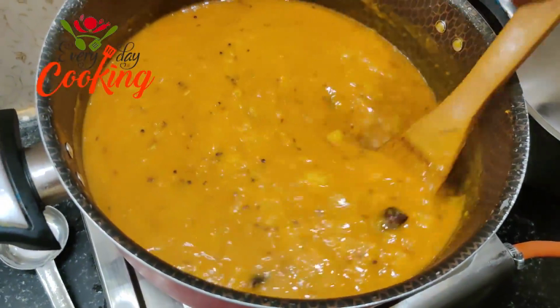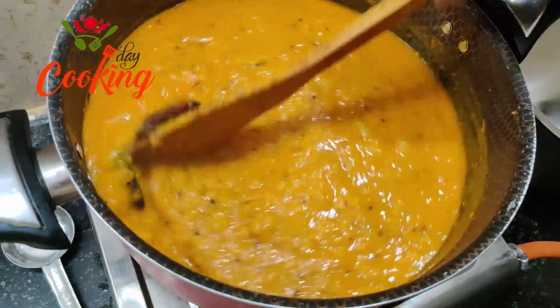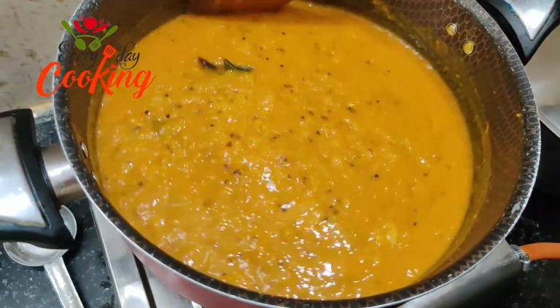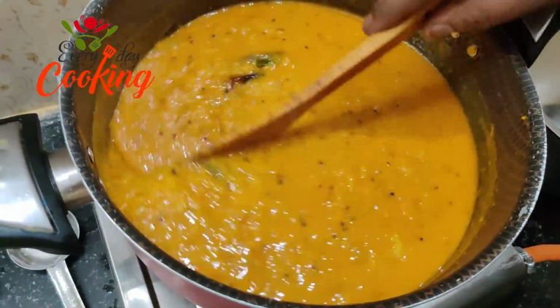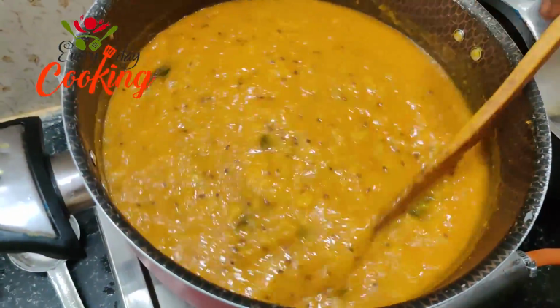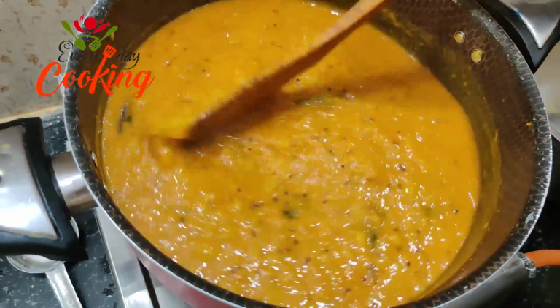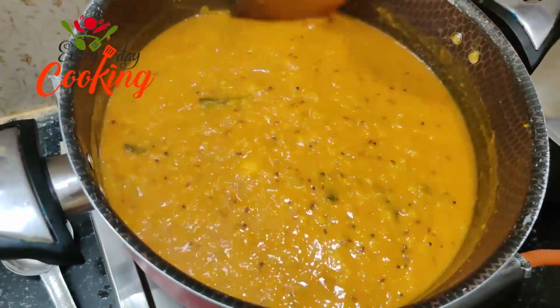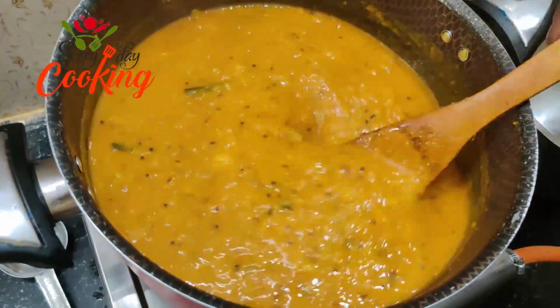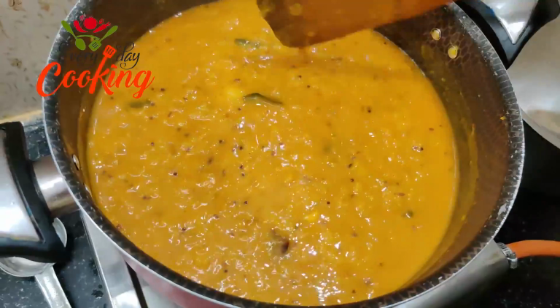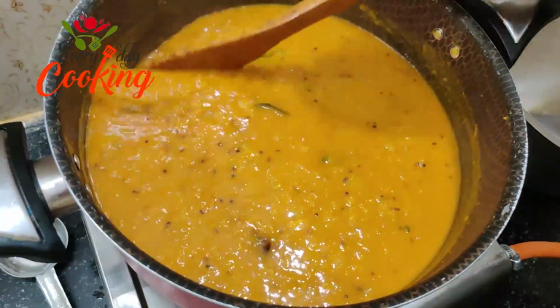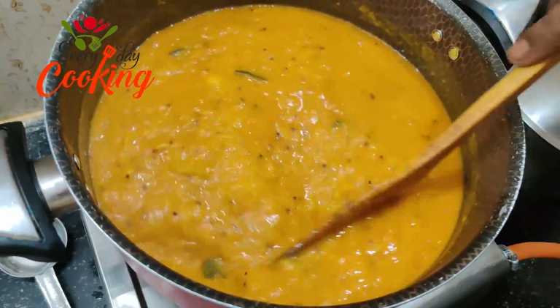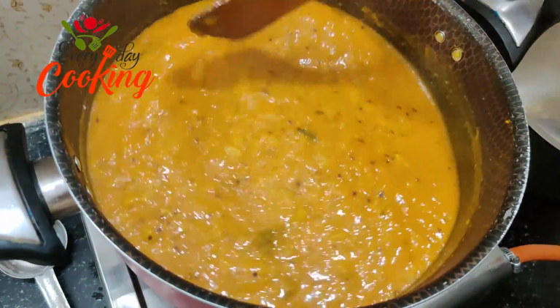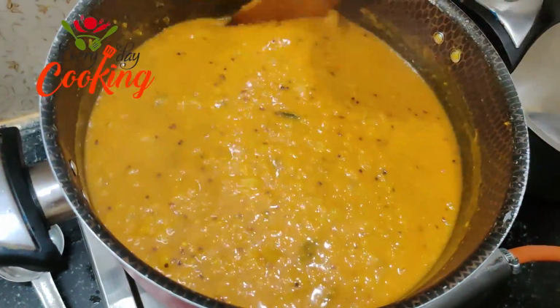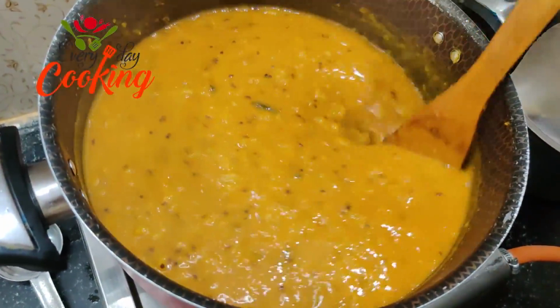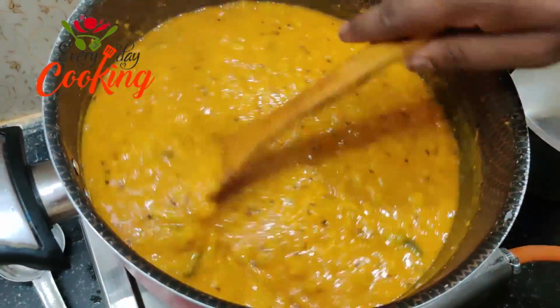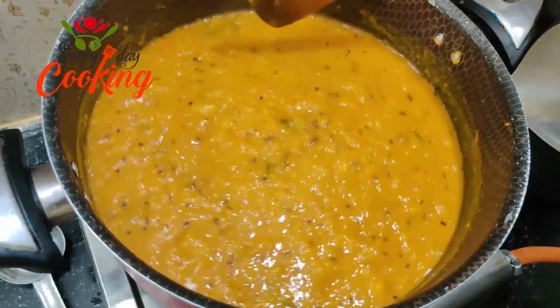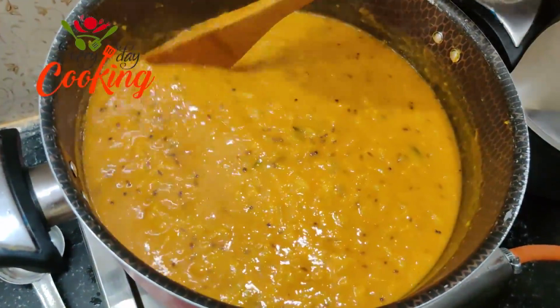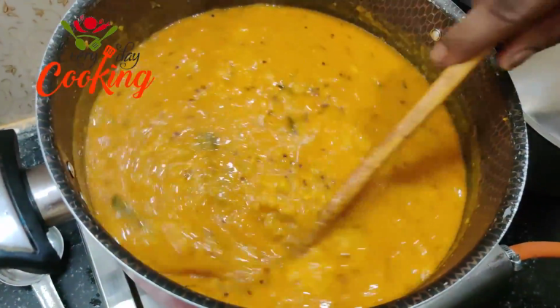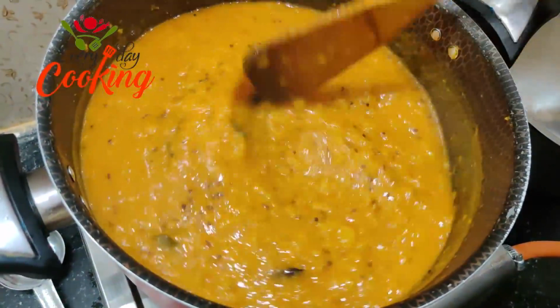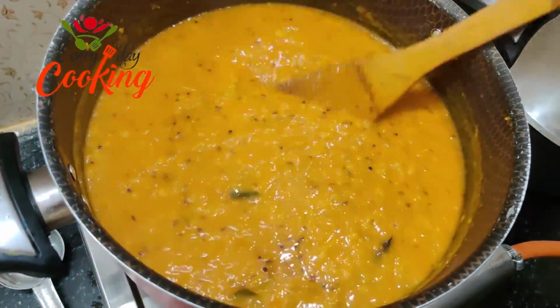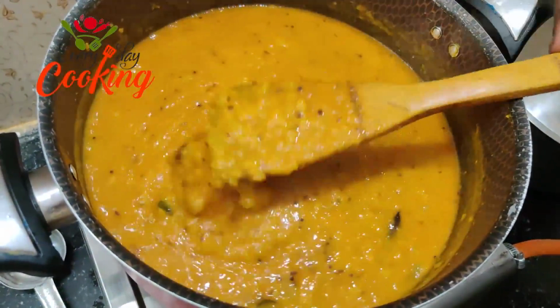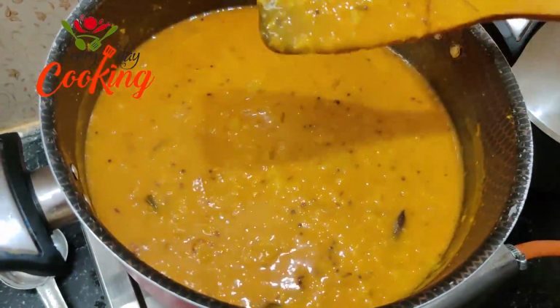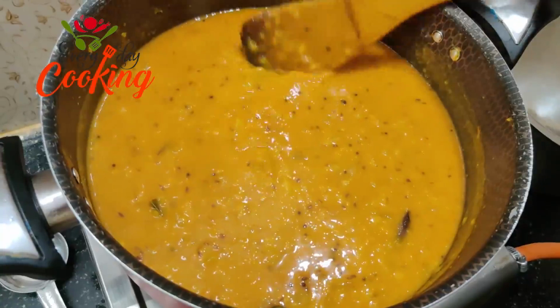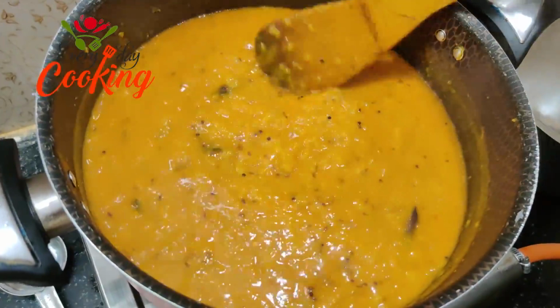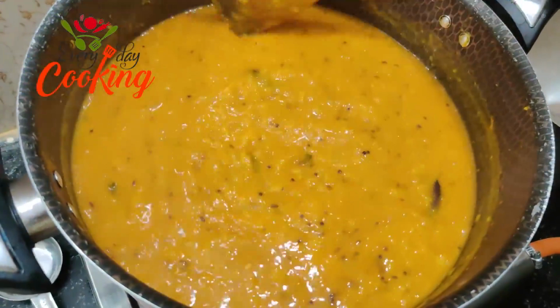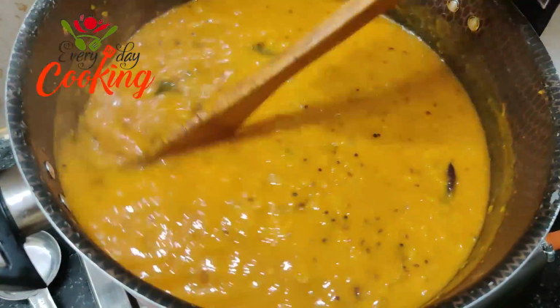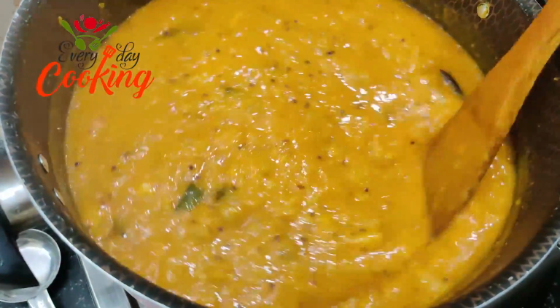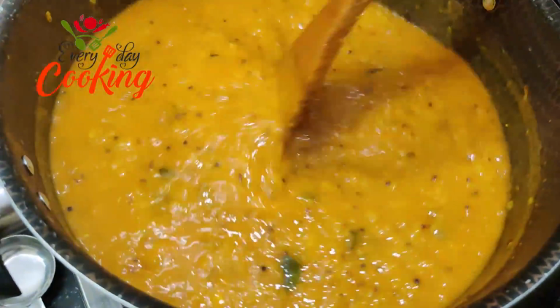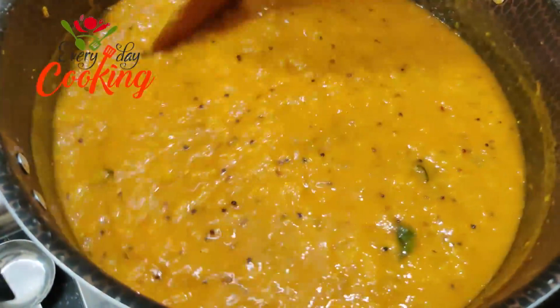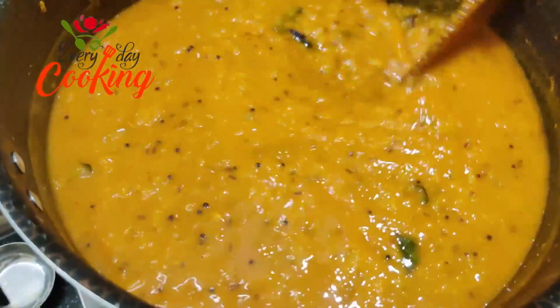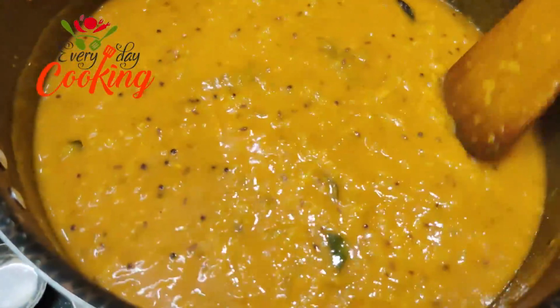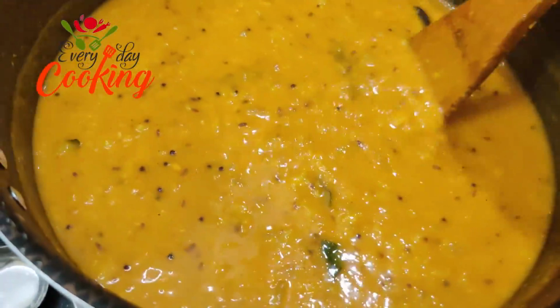If you want to make a serving bowl, please like, share, and comment. We will make dosakaya pappu. See you in the next video. Bye.